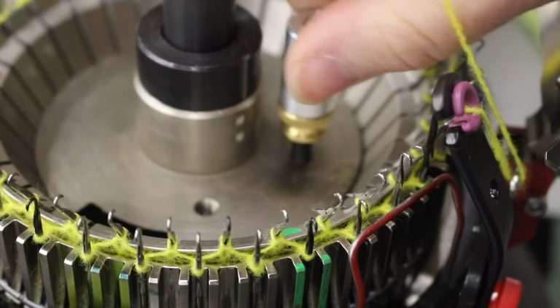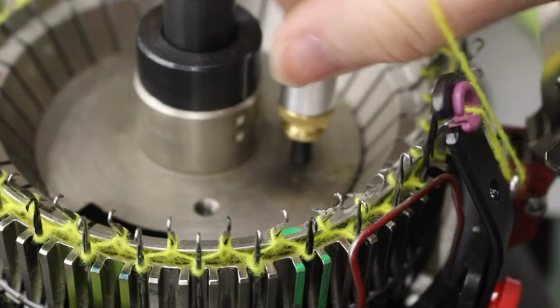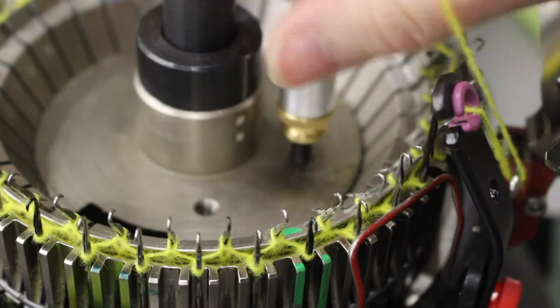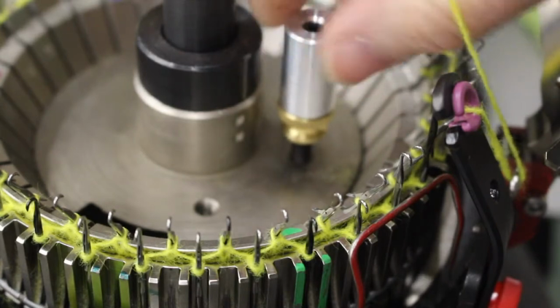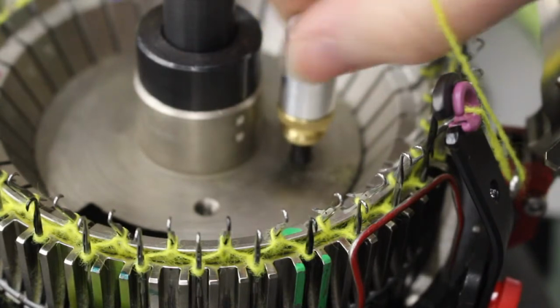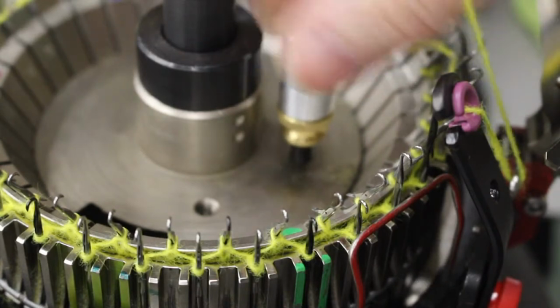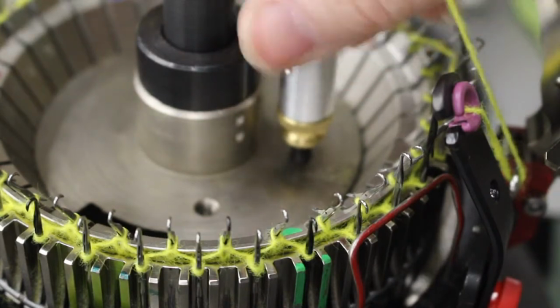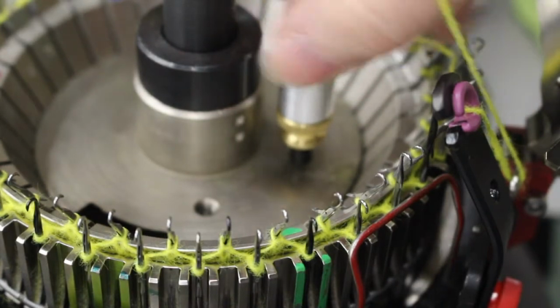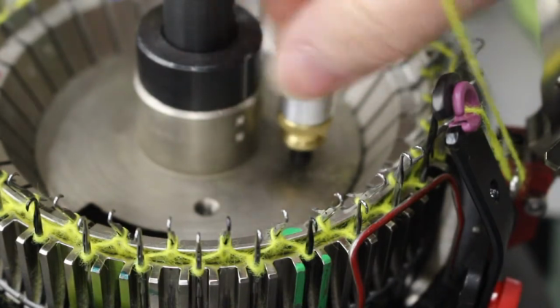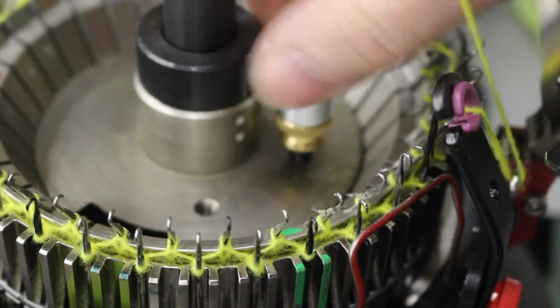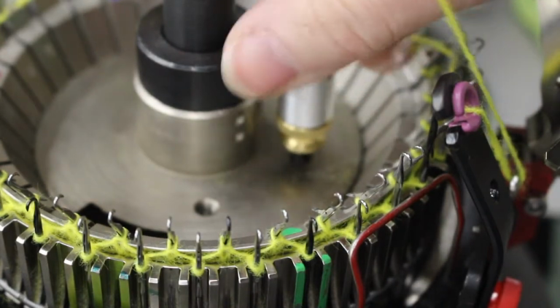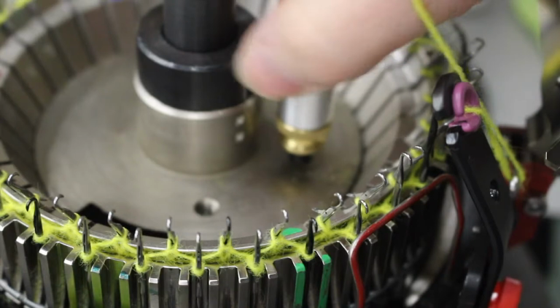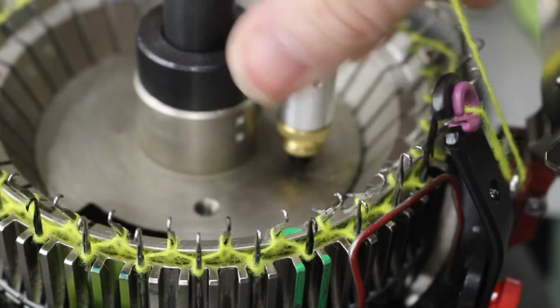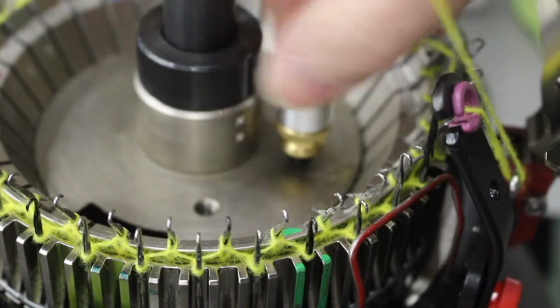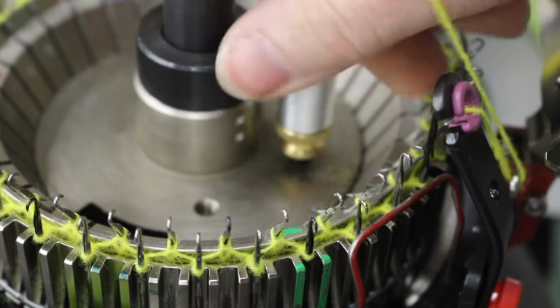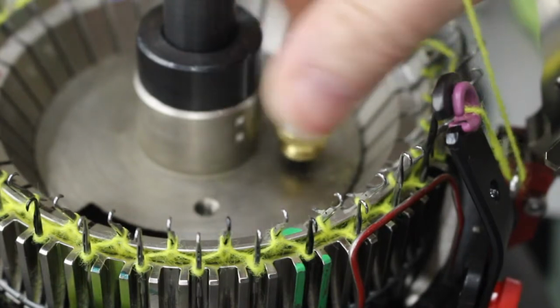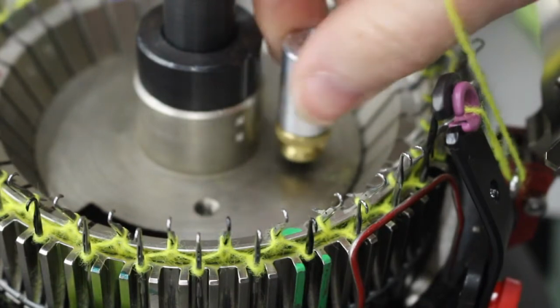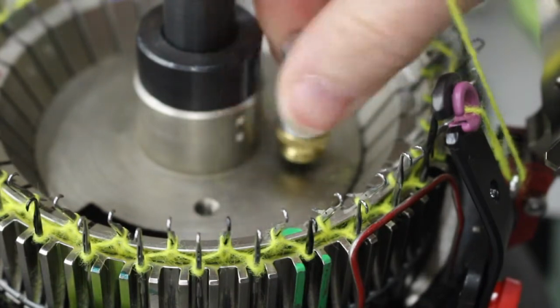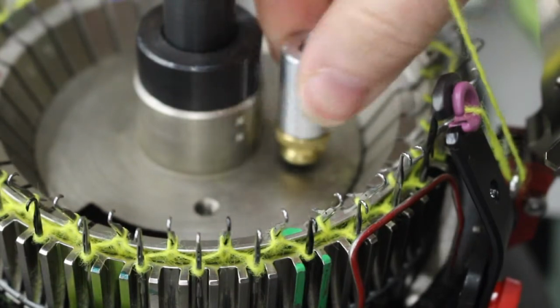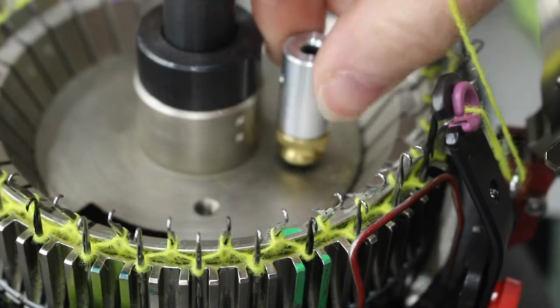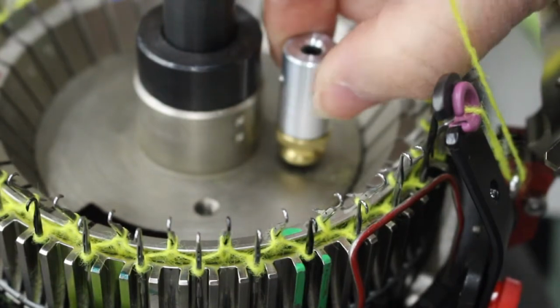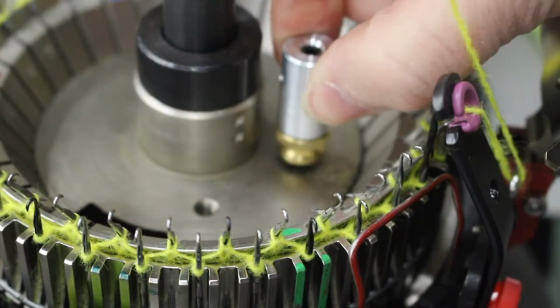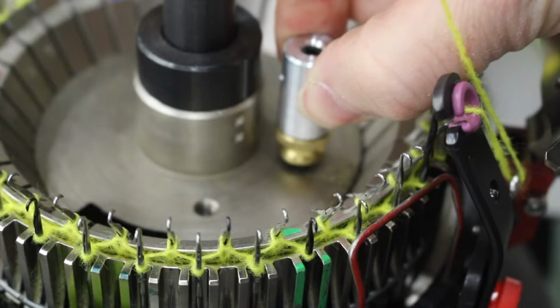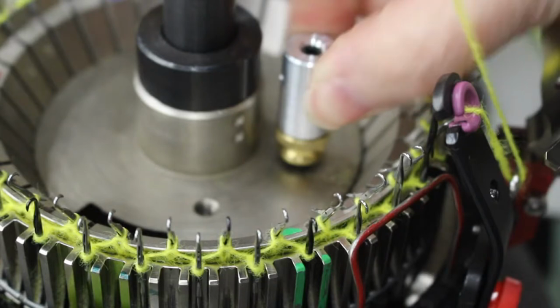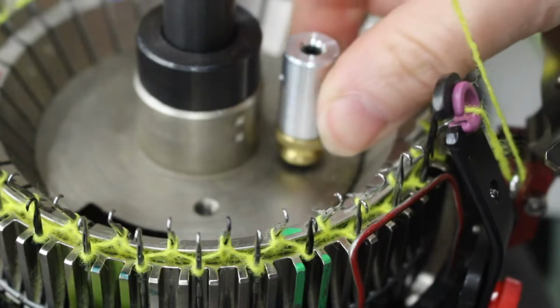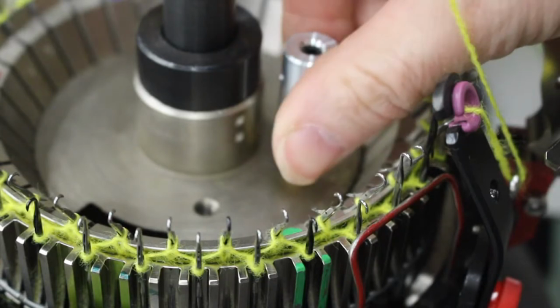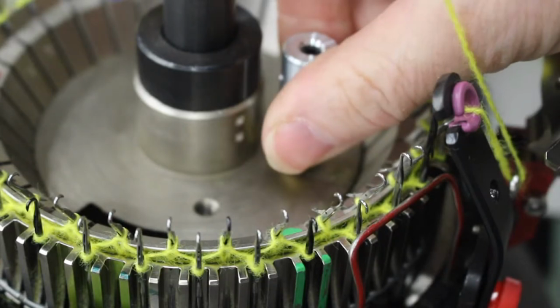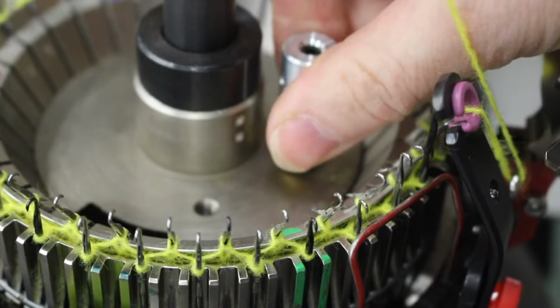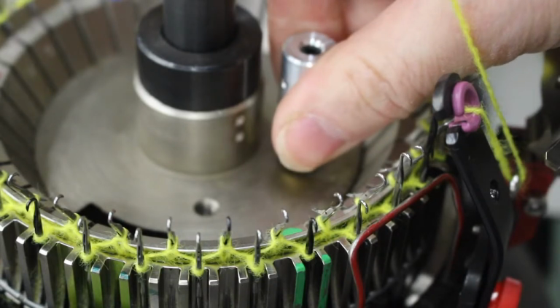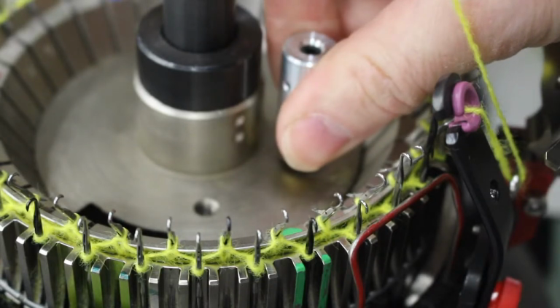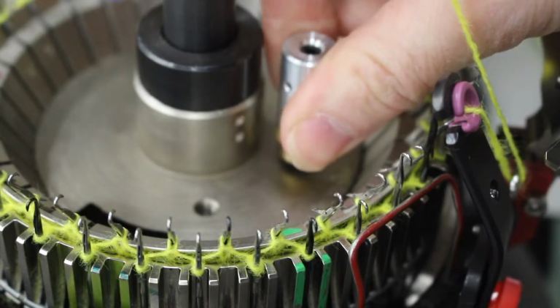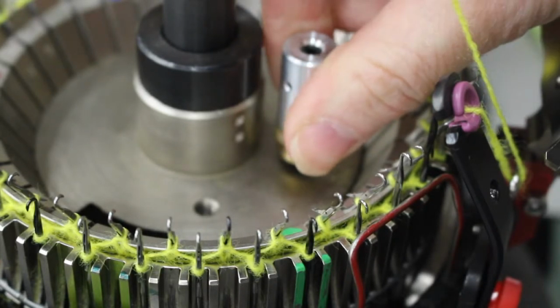Attach the ribber needle latch guard holder to the top surface of the ribber cam as shown here. Screw this part into the top surface of the cam as far as it will go, and then back it off a quarter of a turn.